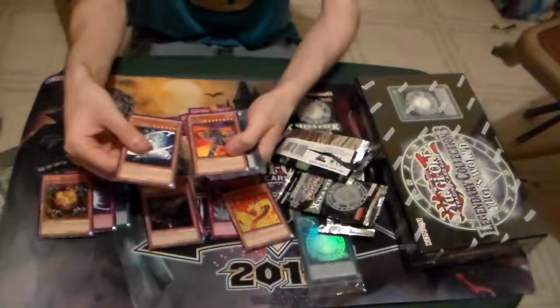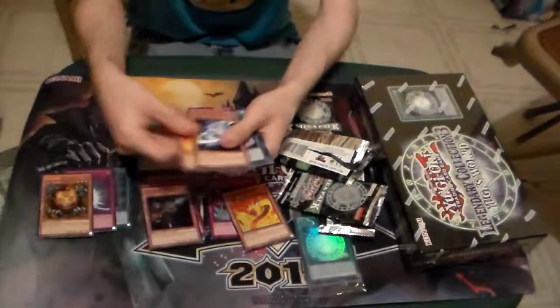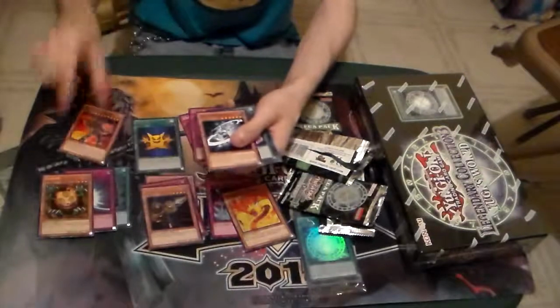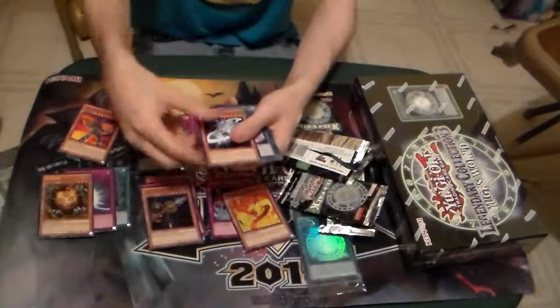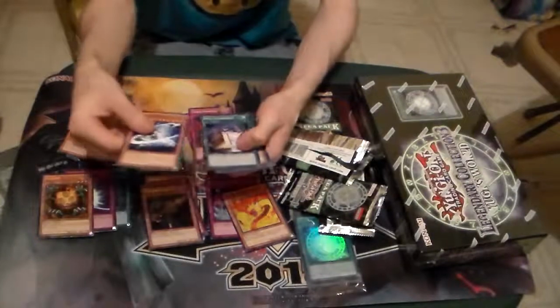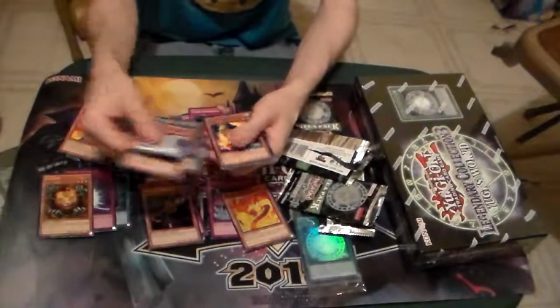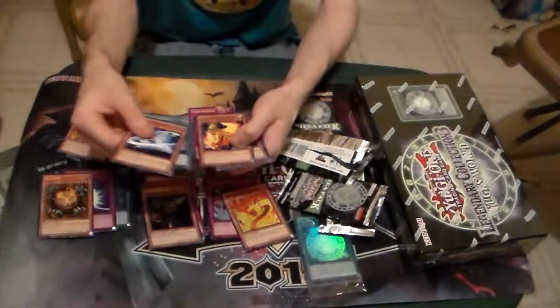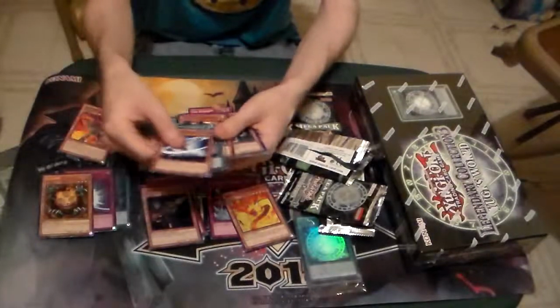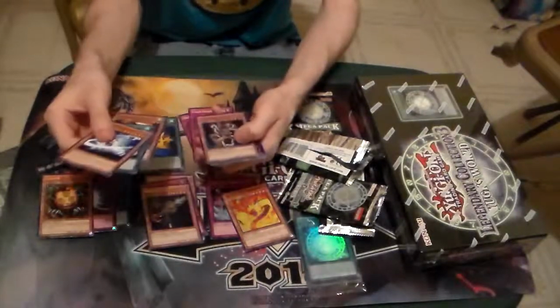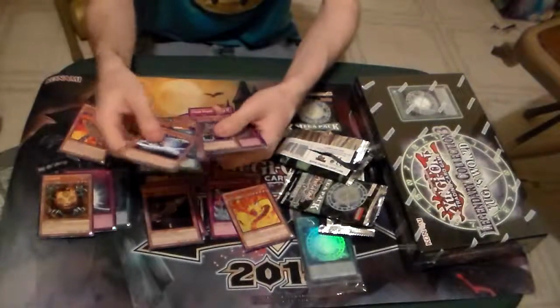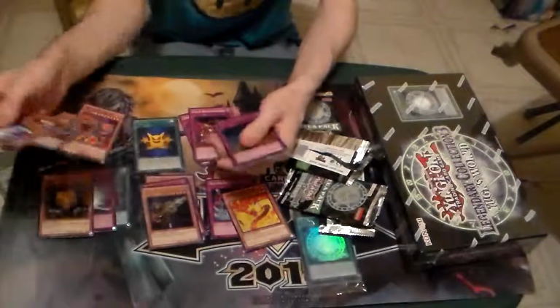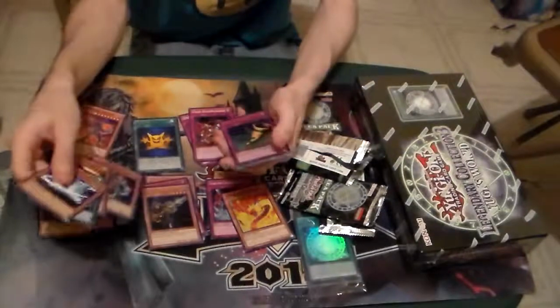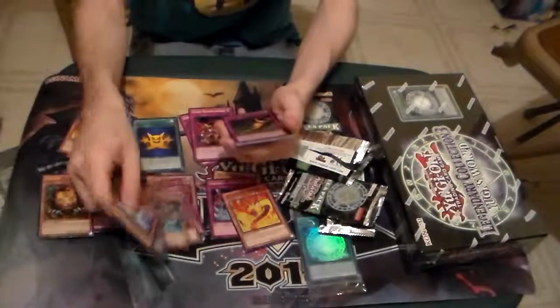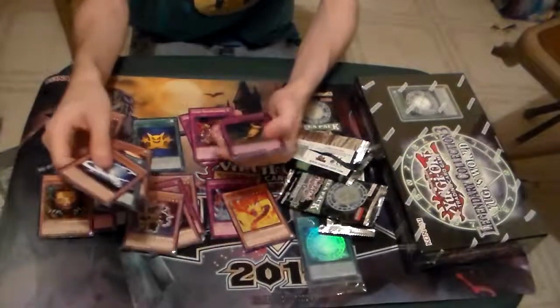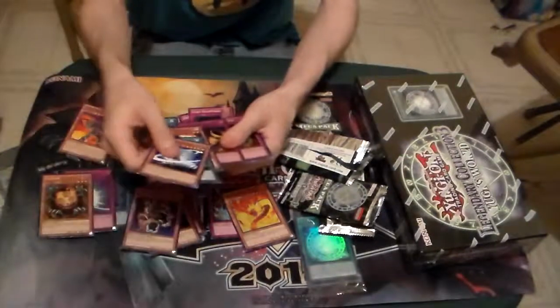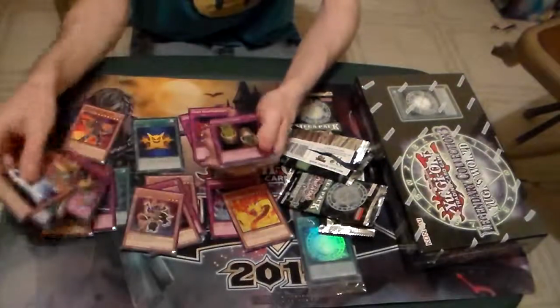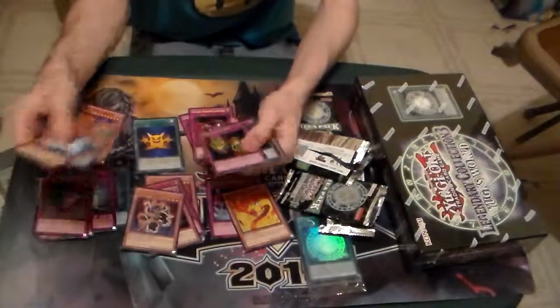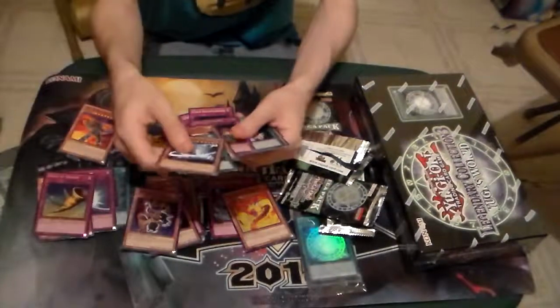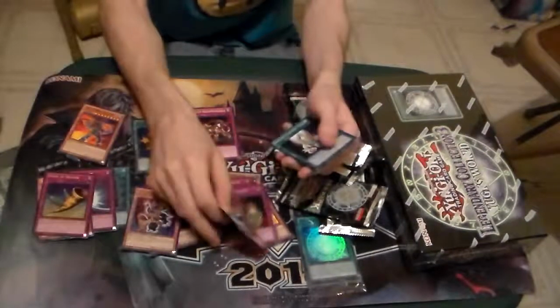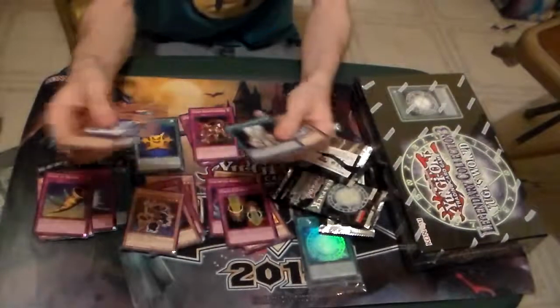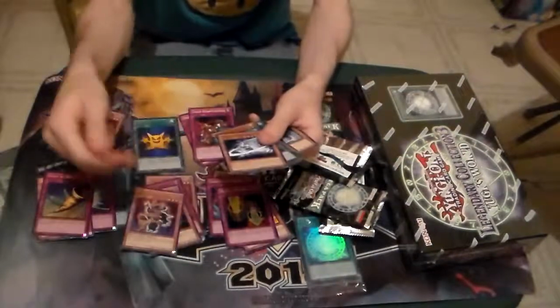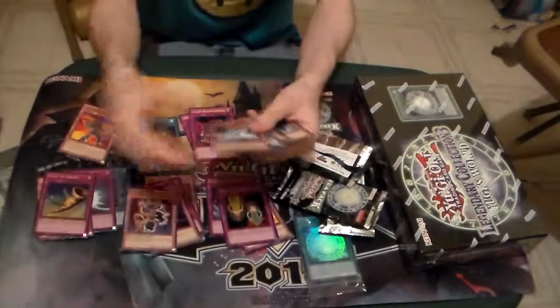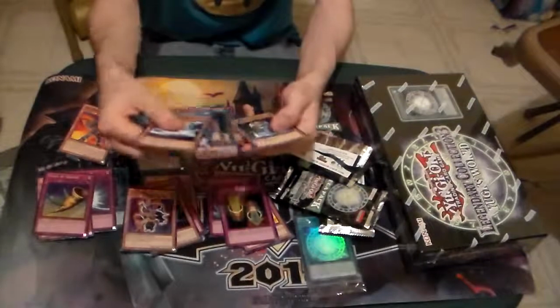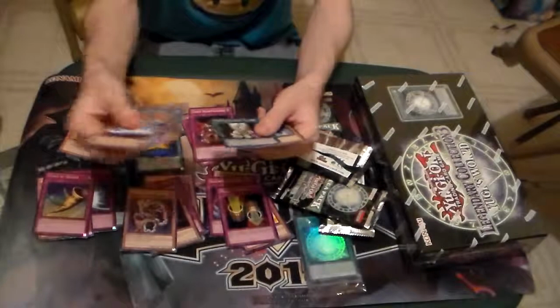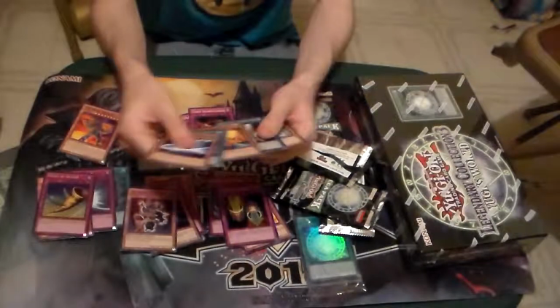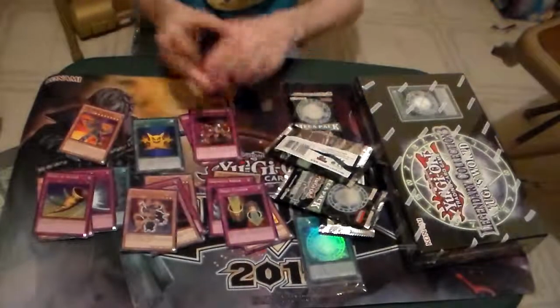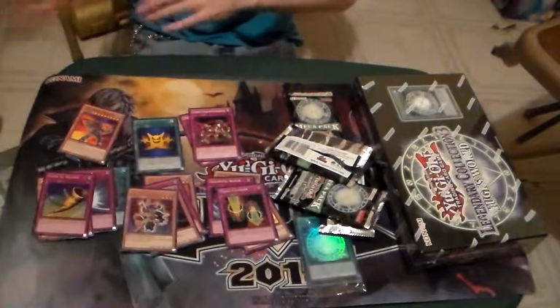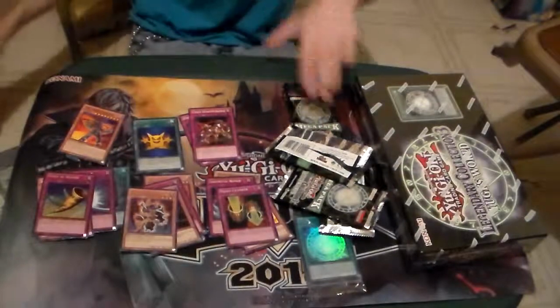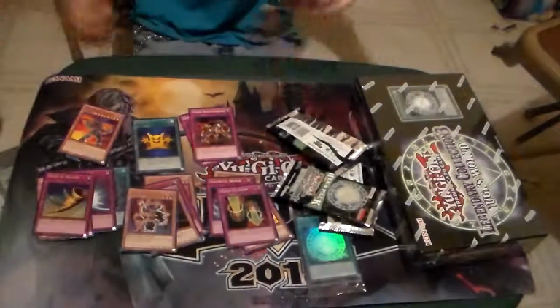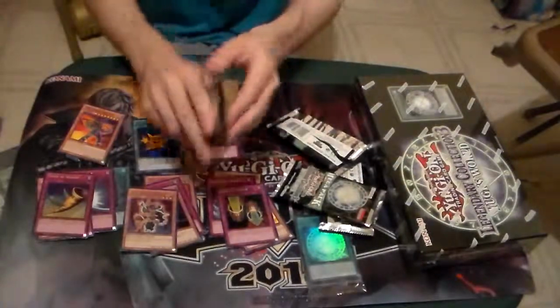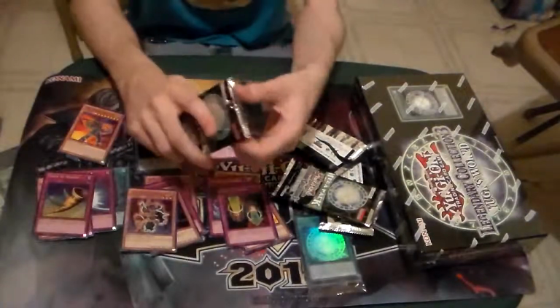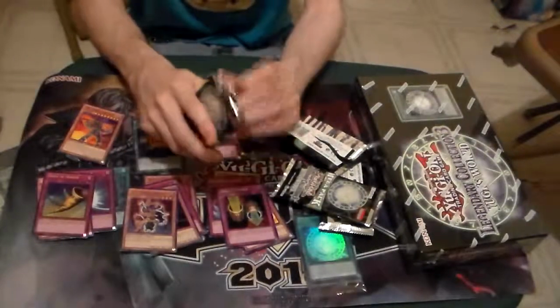Dark Creator — wow, I needed one and I shouldn't have ordered it. Horn of Heaven, not Black Horn unfortunately. But I did get Recruiter, which is good. Last pack for that box.